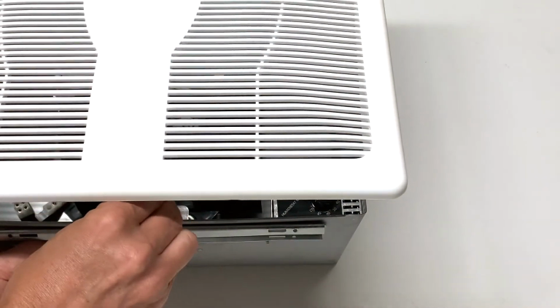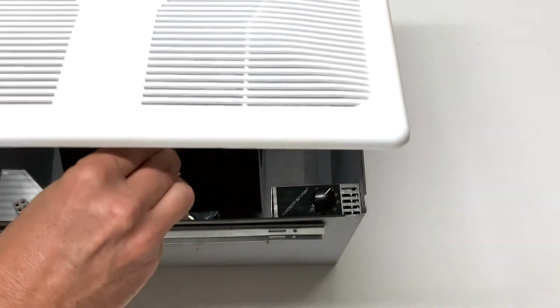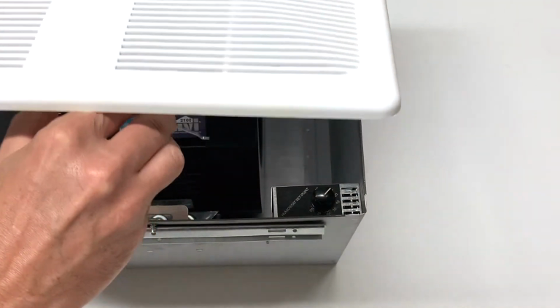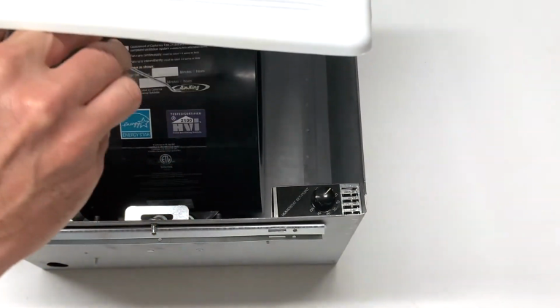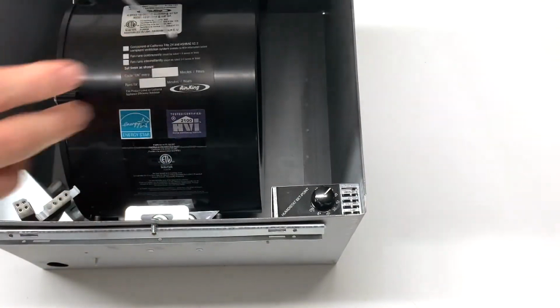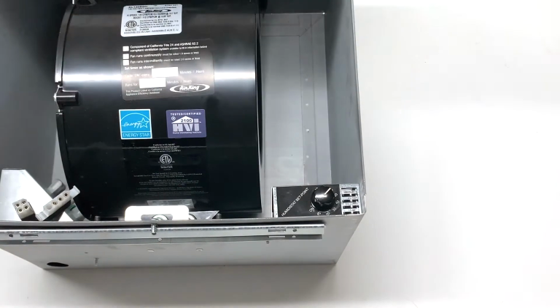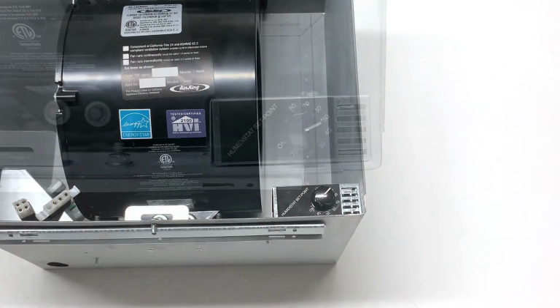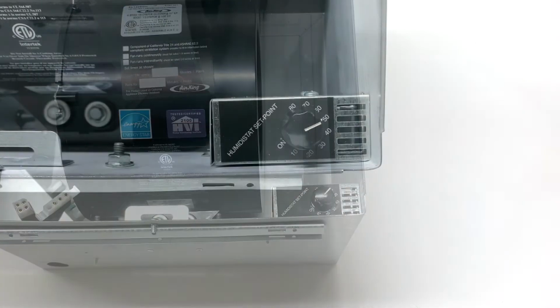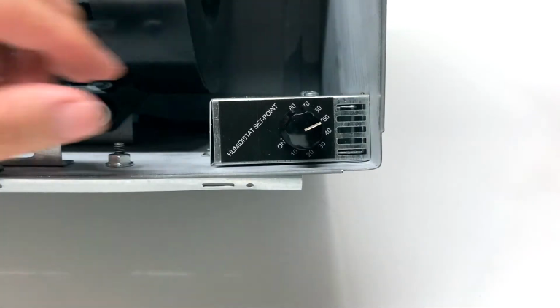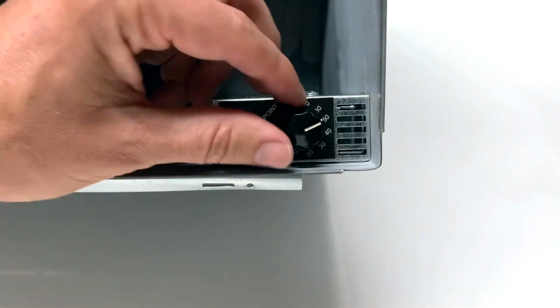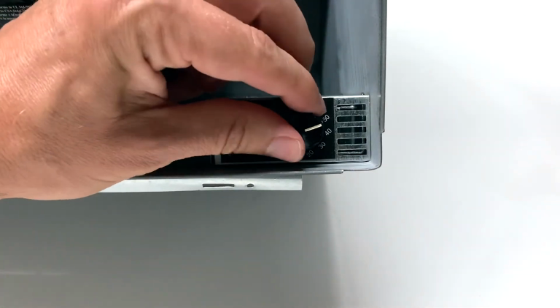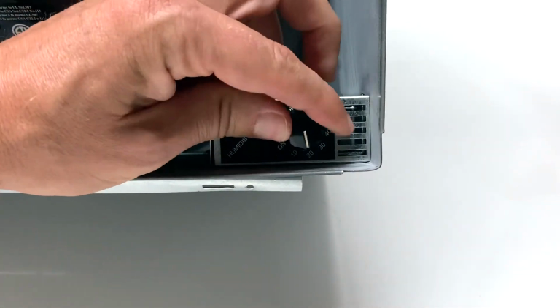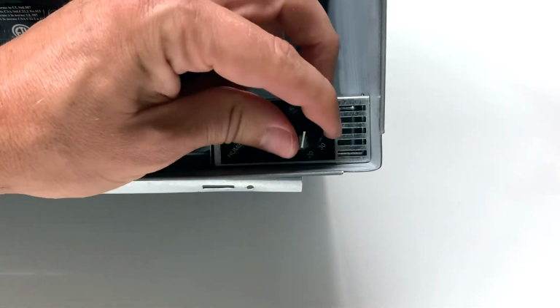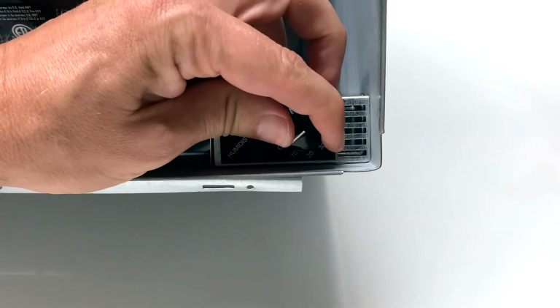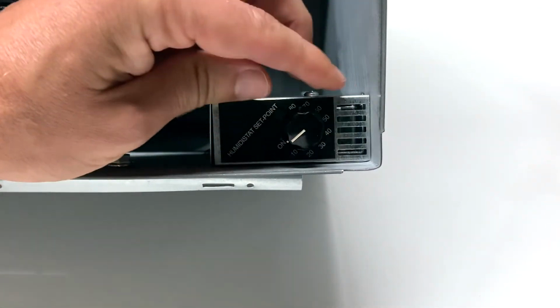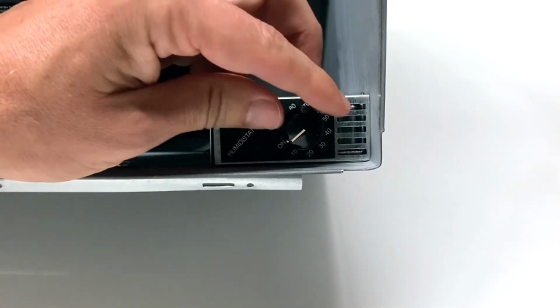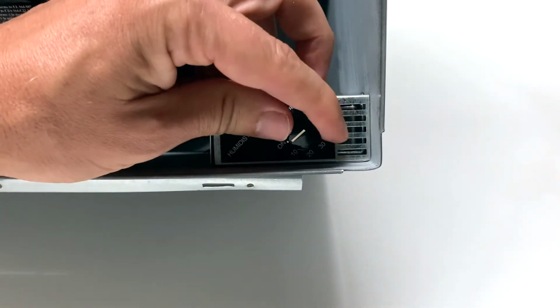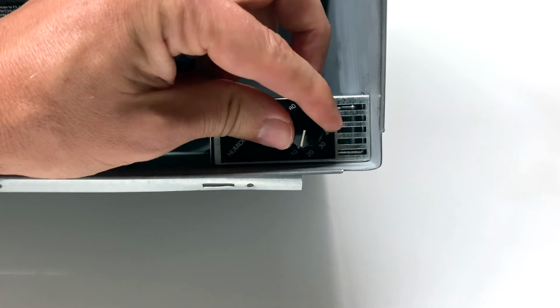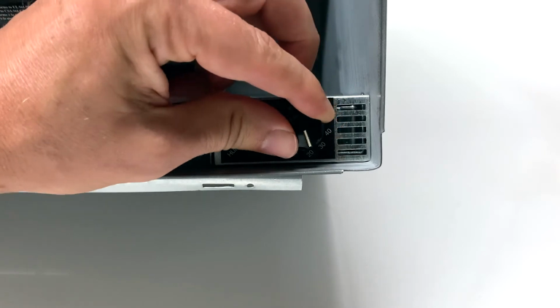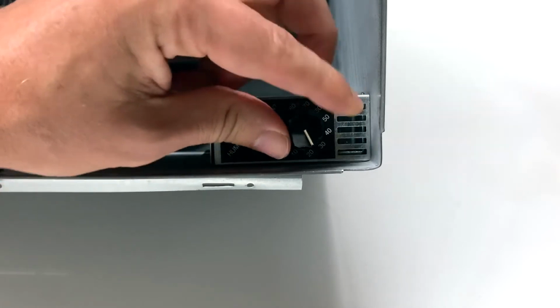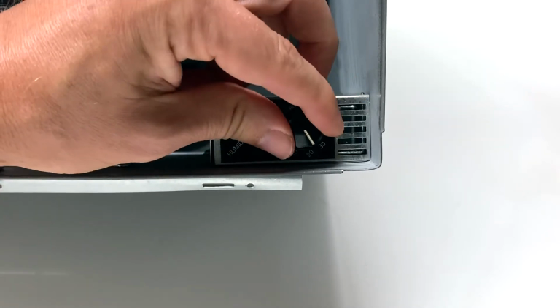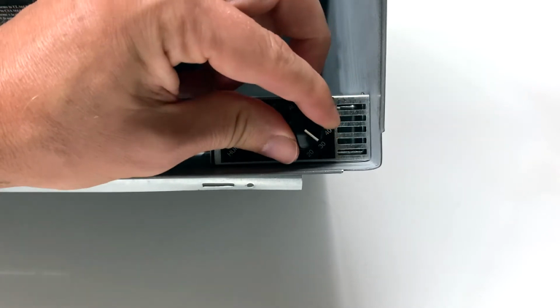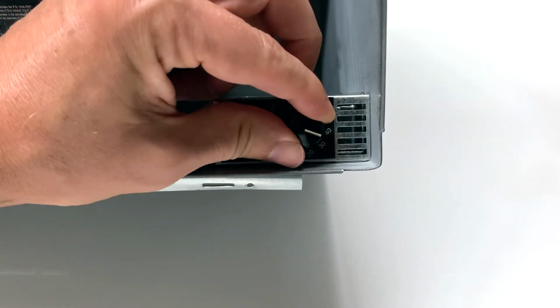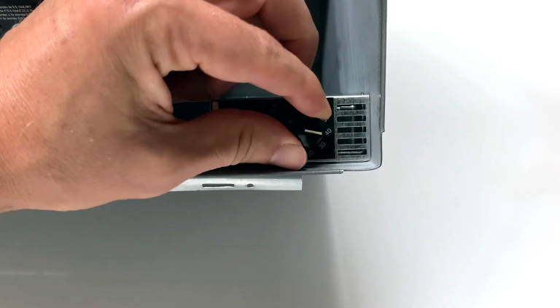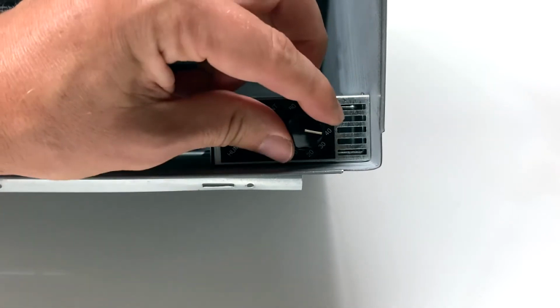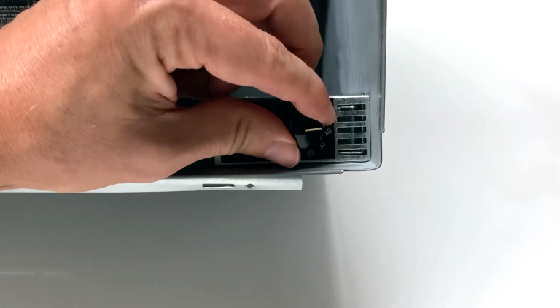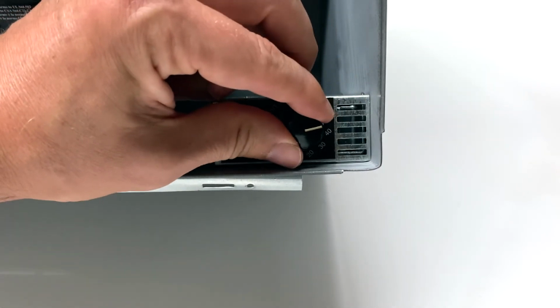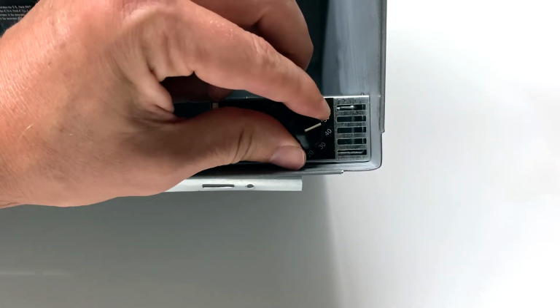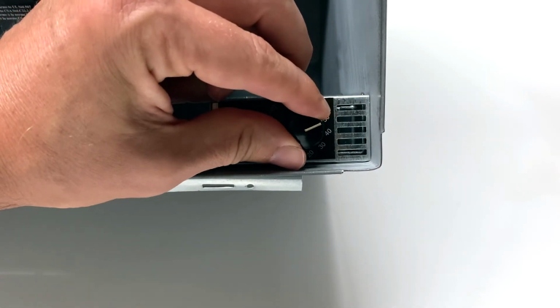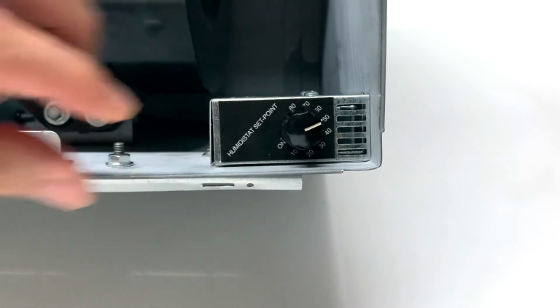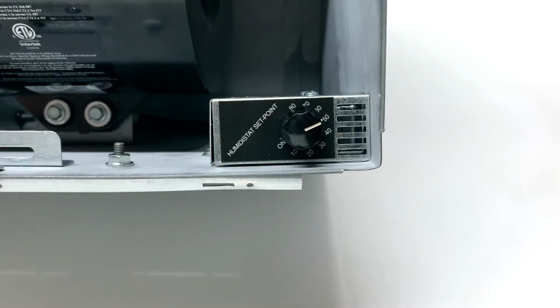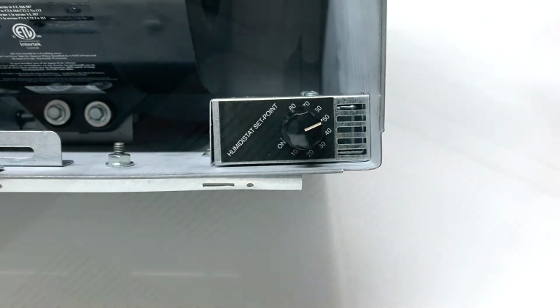First, we're going to determine what the ambient humidity level of the room is. Turn the knob to the lowest setting, then slowly turn the knob until you hear a click. This is the current humidity level of the room.